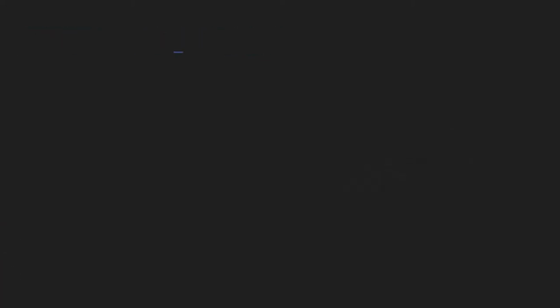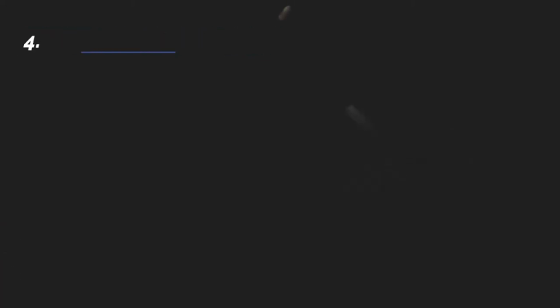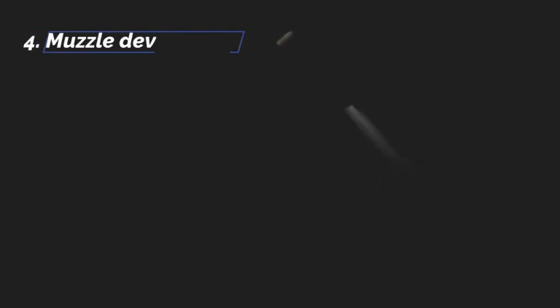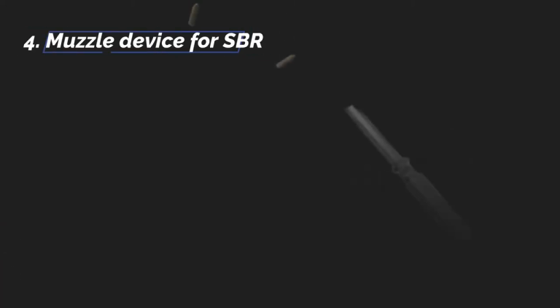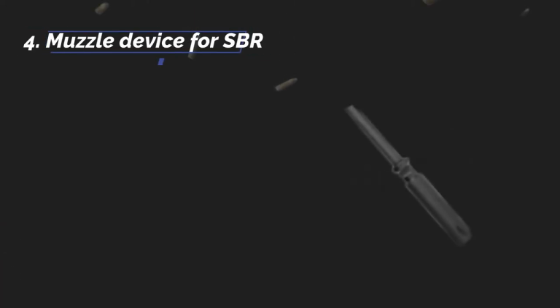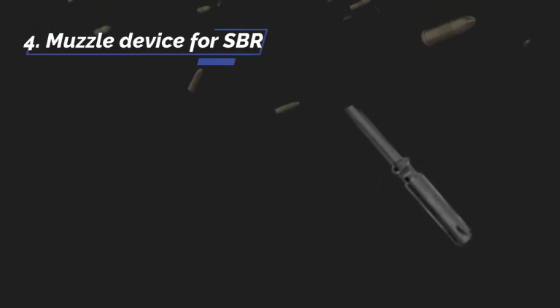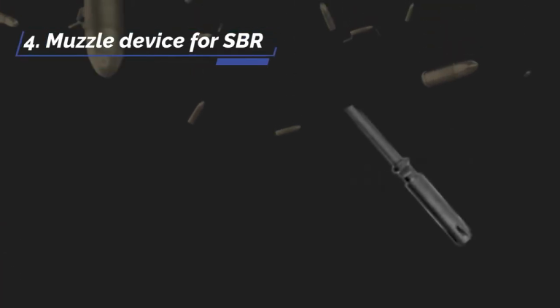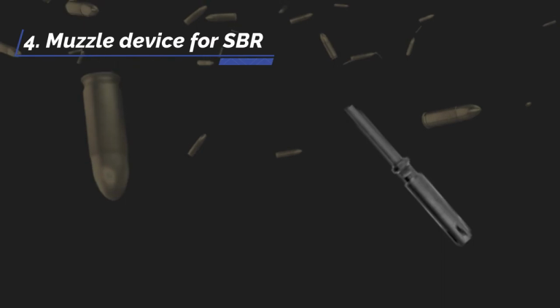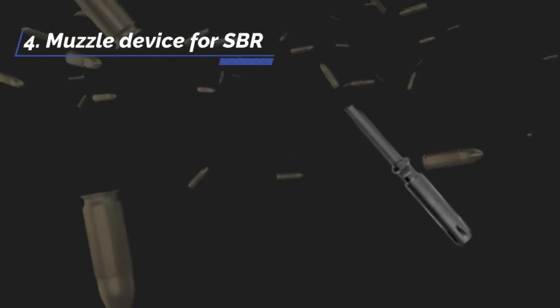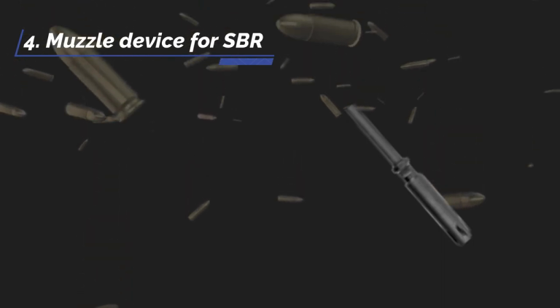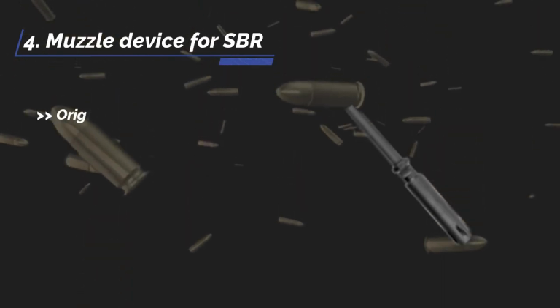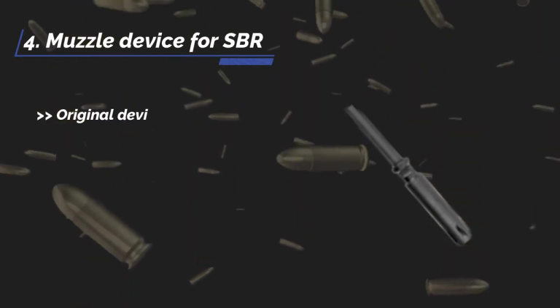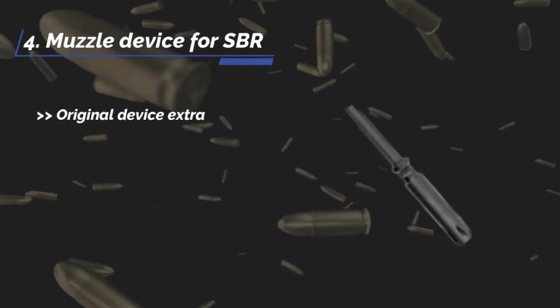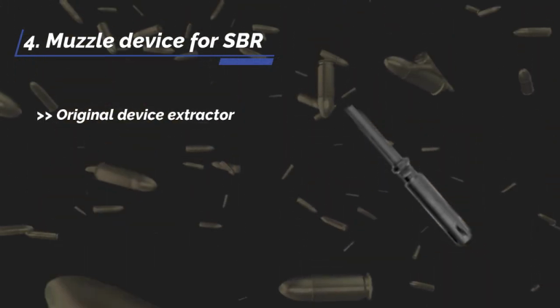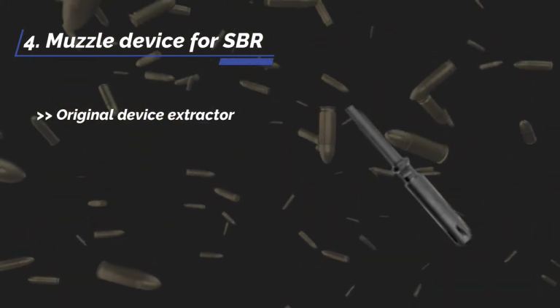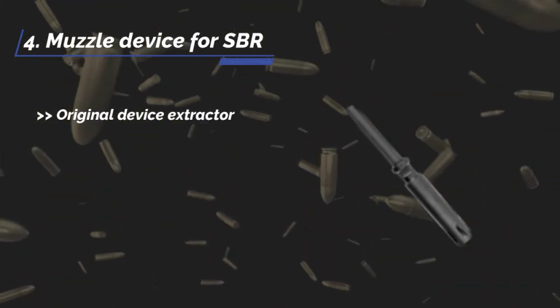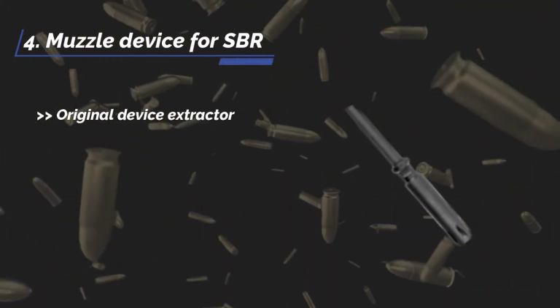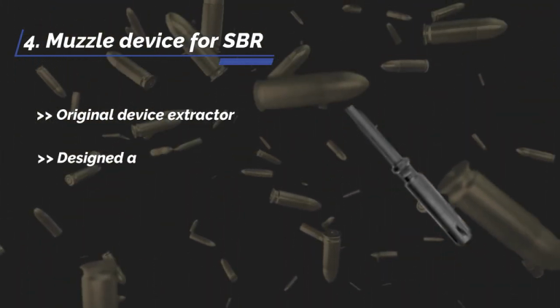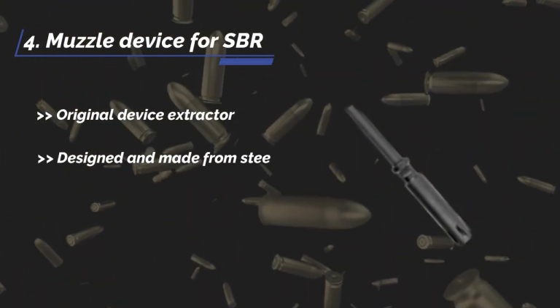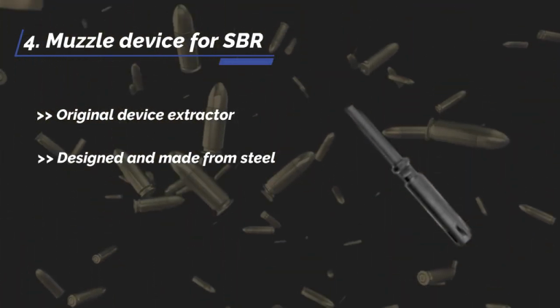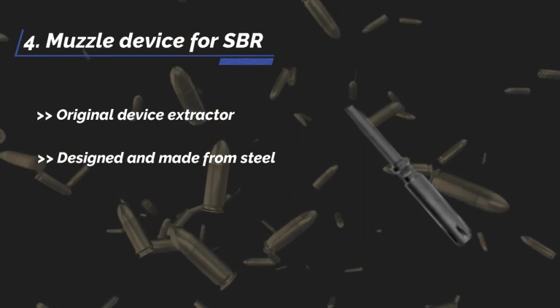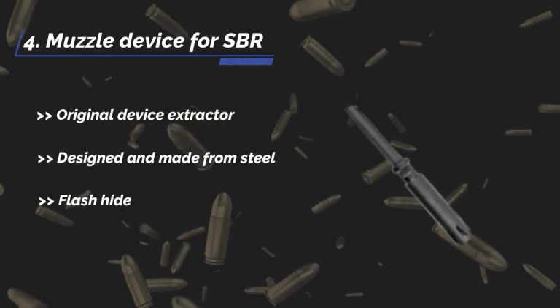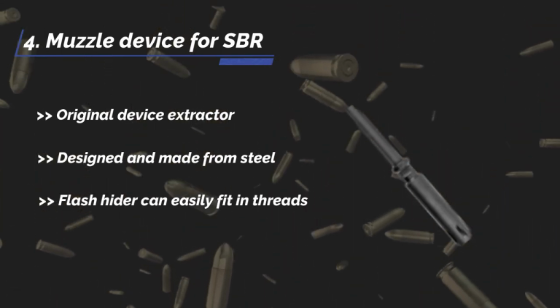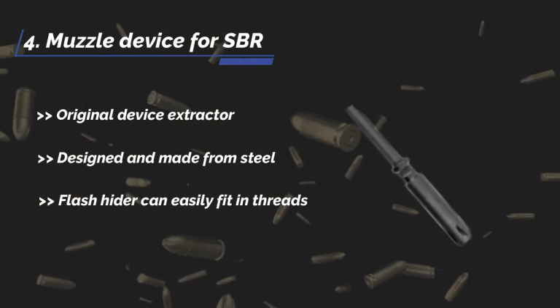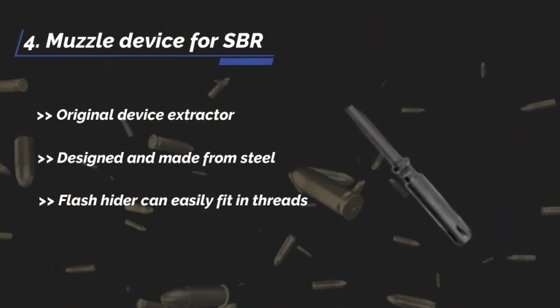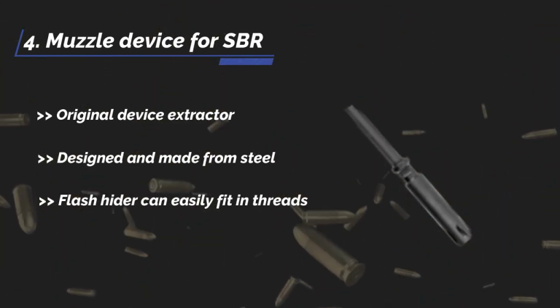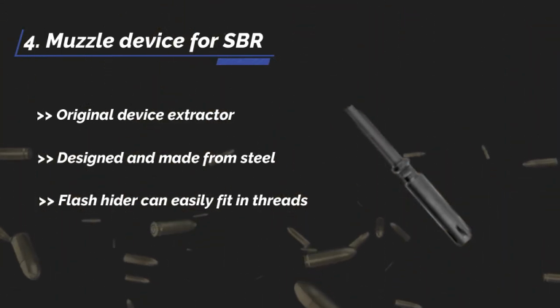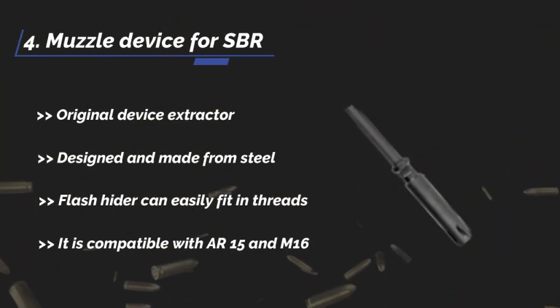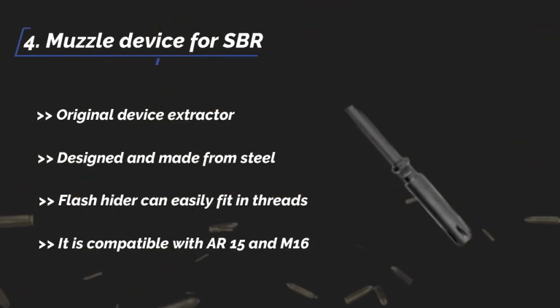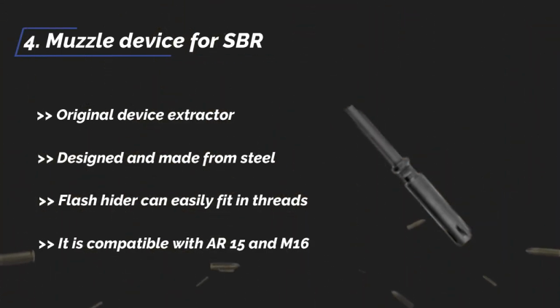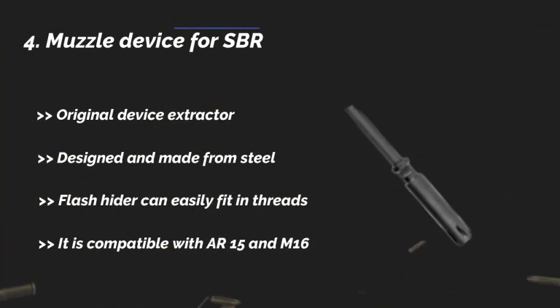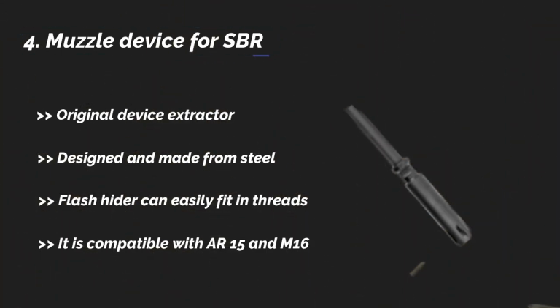The fourth product is the muzzle device for SBR. It is an original device extractor, designed and made from steel. The flash hider can easily fit in threads. It is compatible with AR15 and M16.